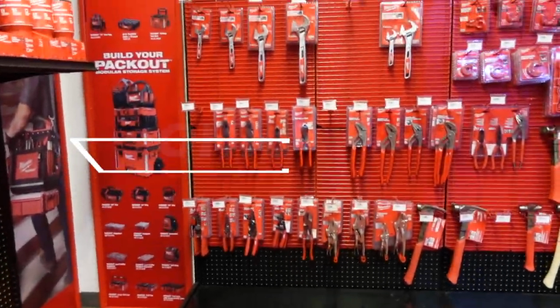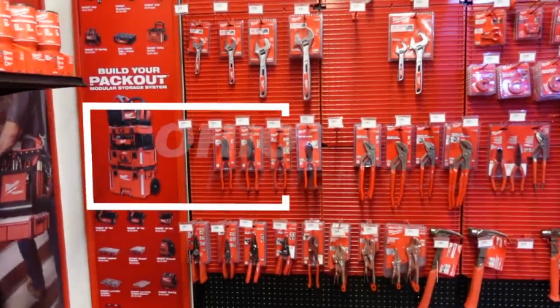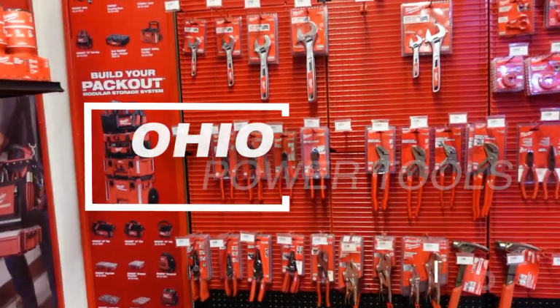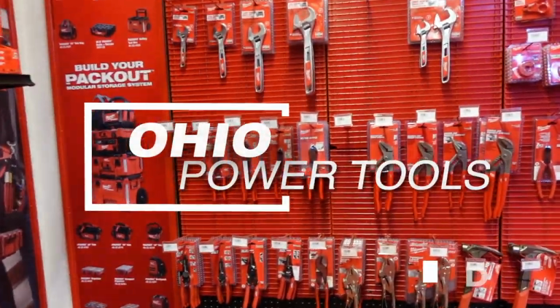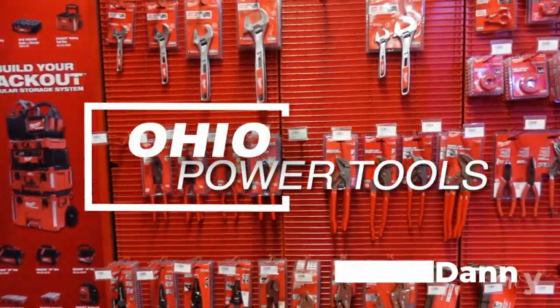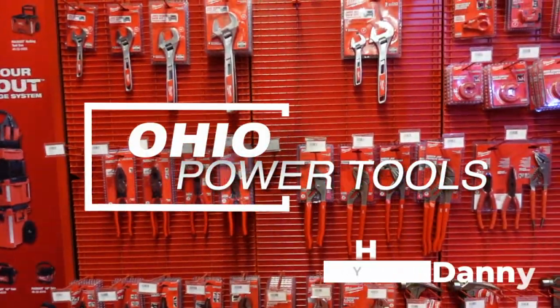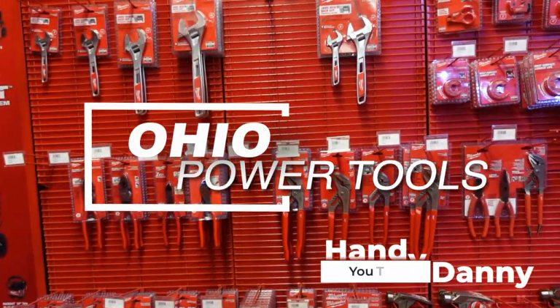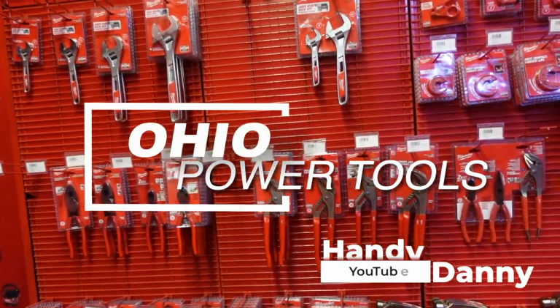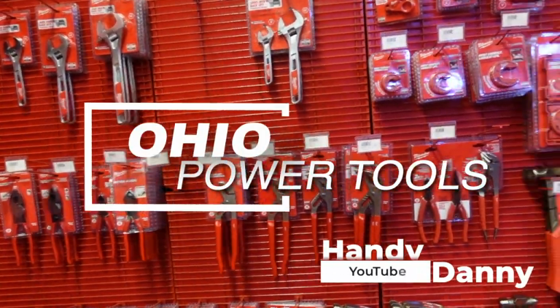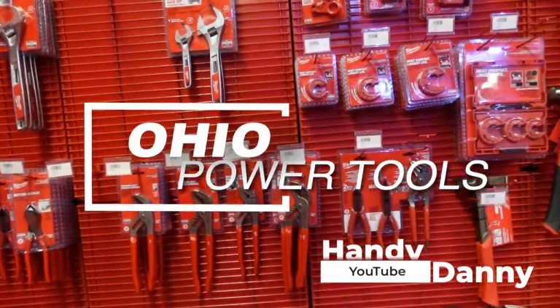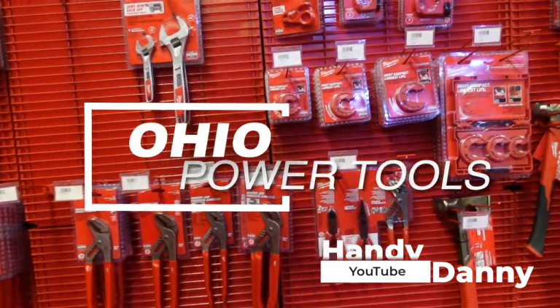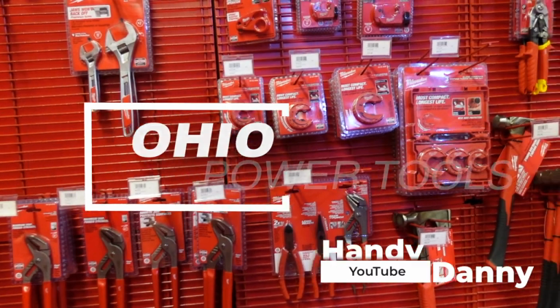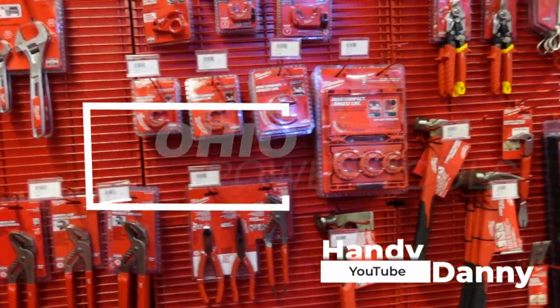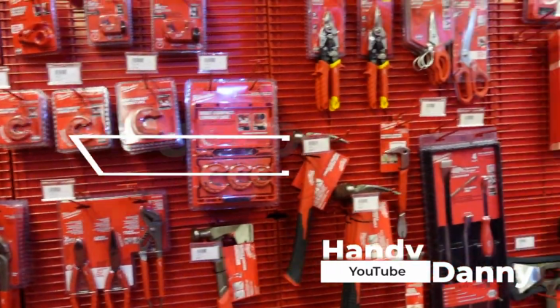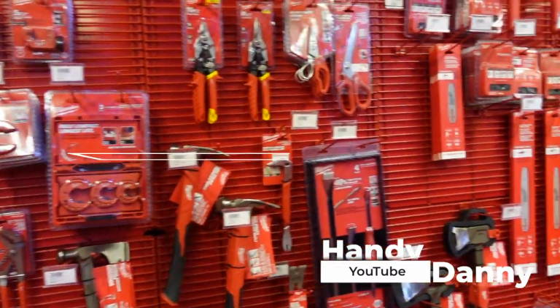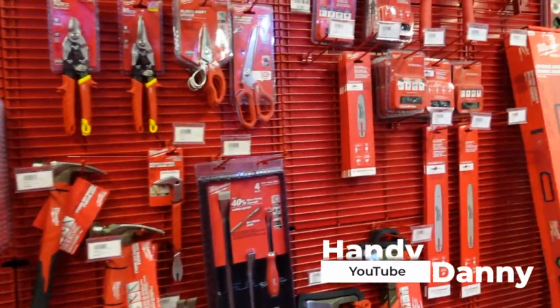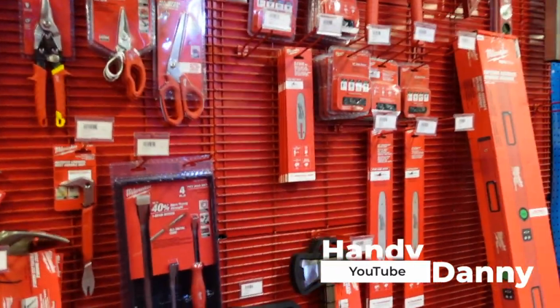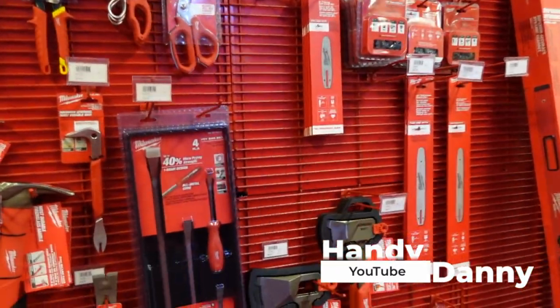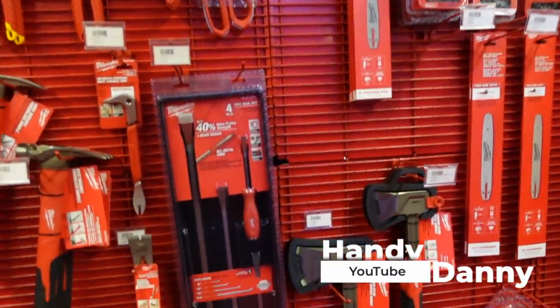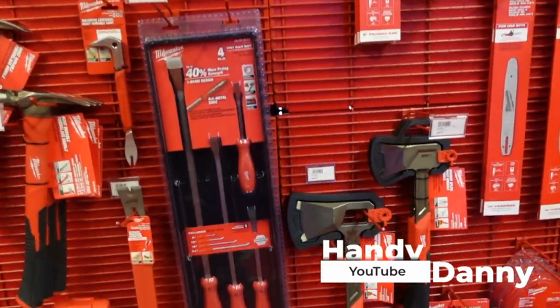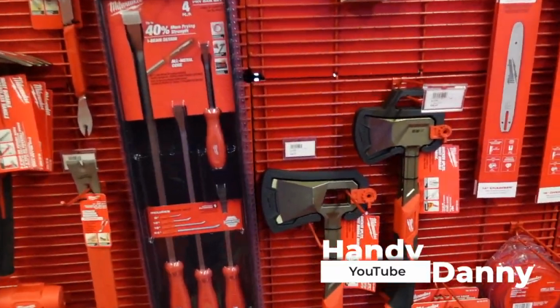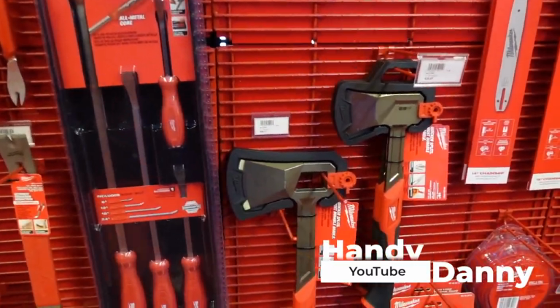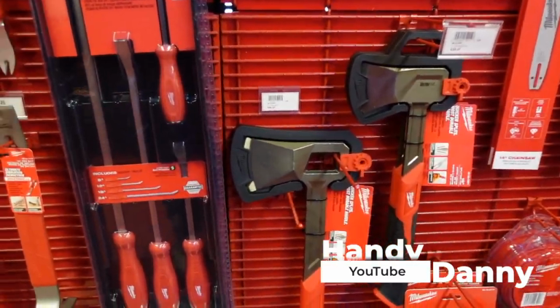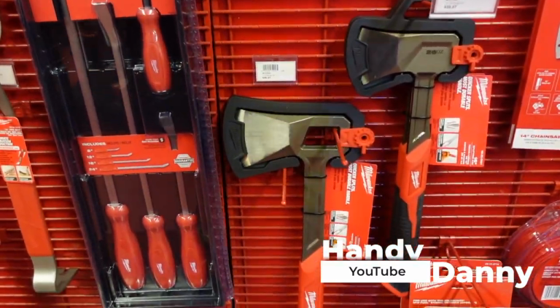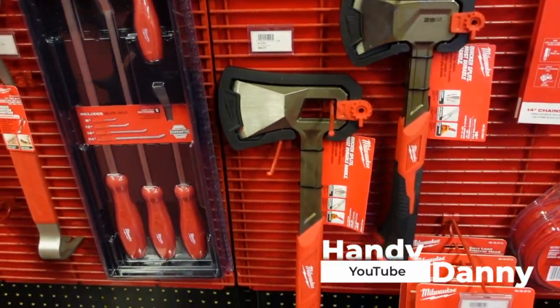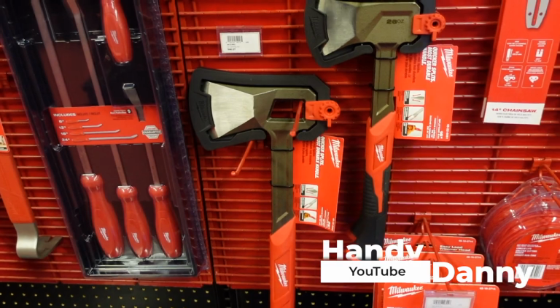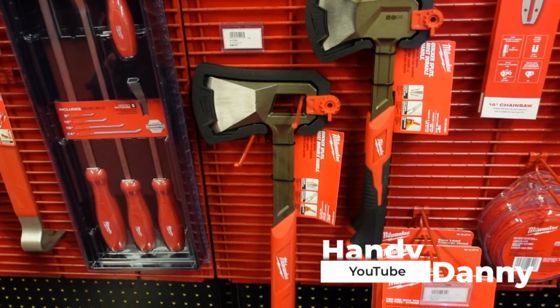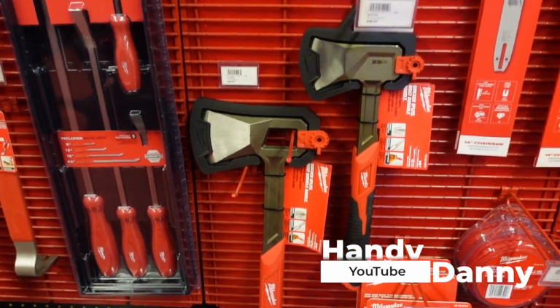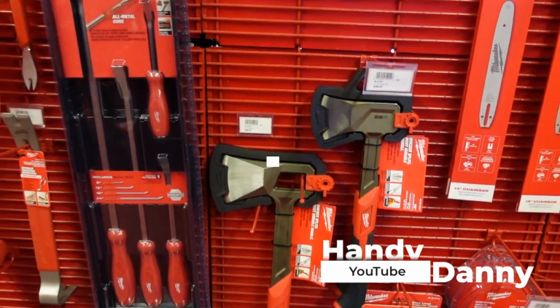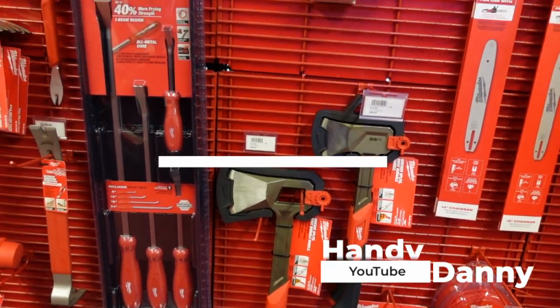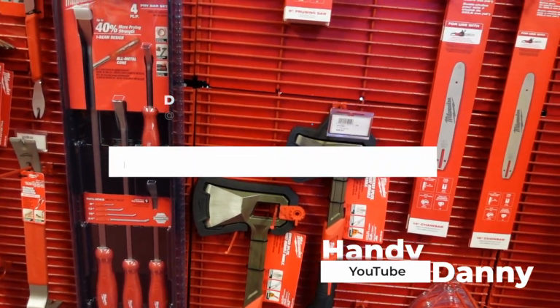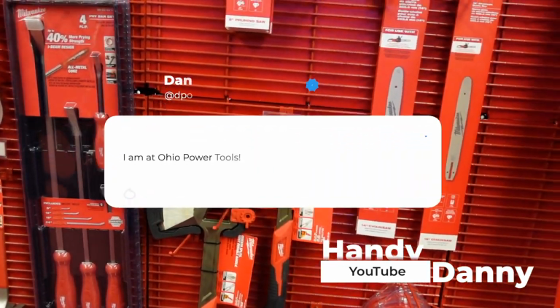What's up YouTube, it's your boy Handy Danny. Man, listen, I am in tool heaven. Look at that hatchet right there — I just wanted to have it. I'm trying to use it one day.